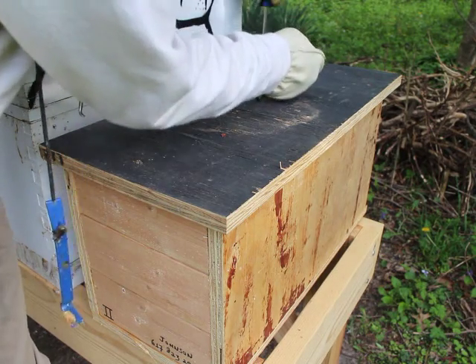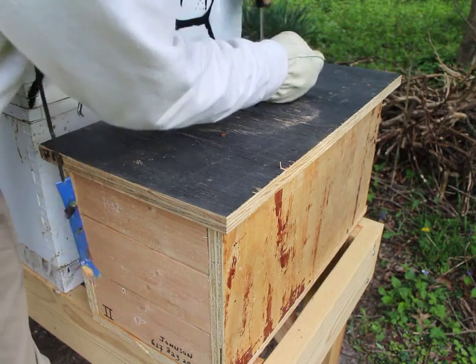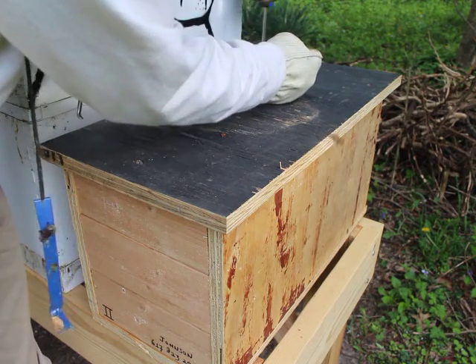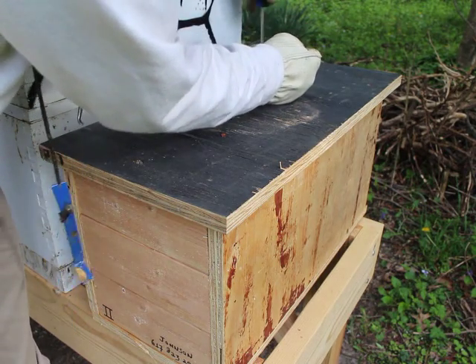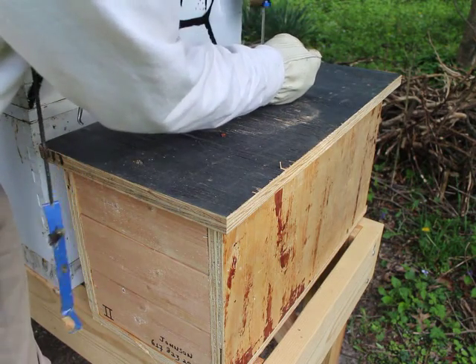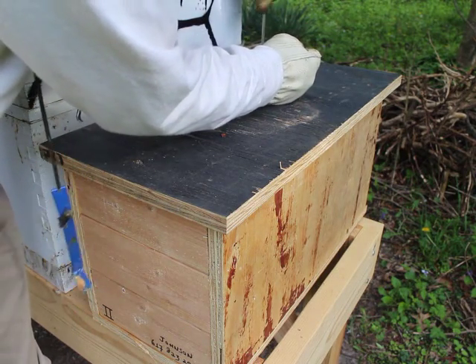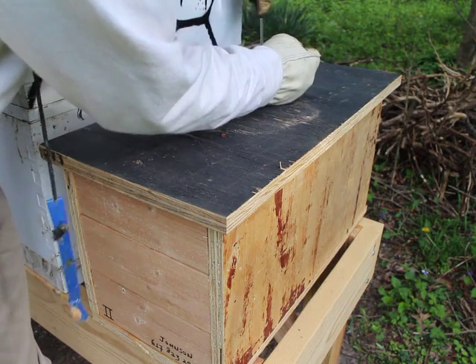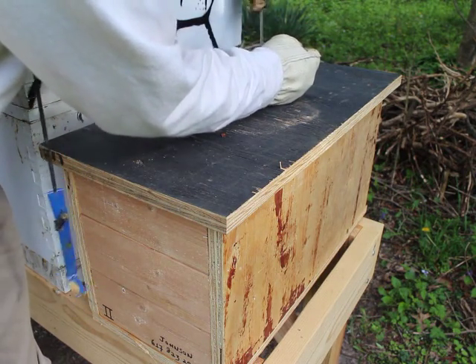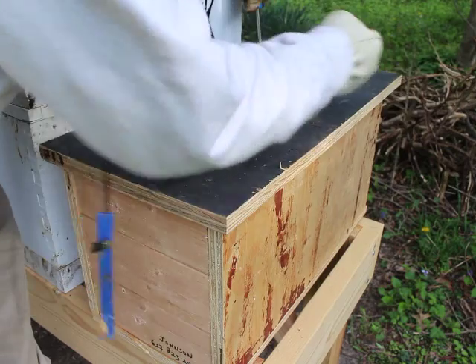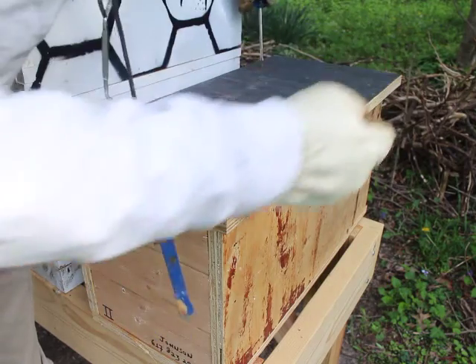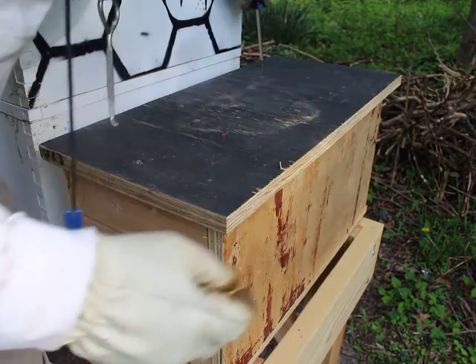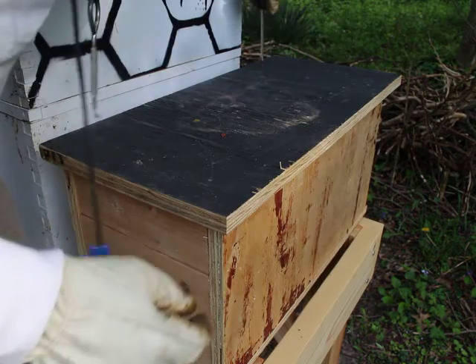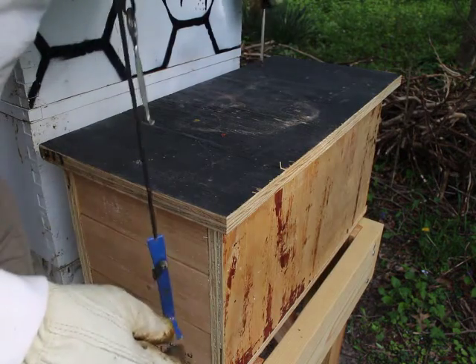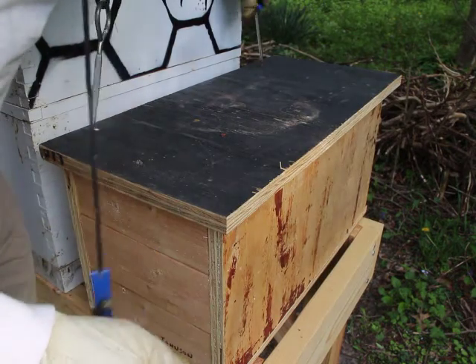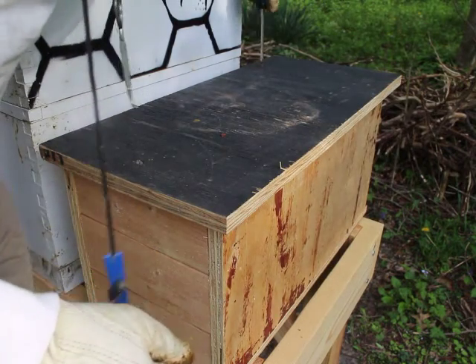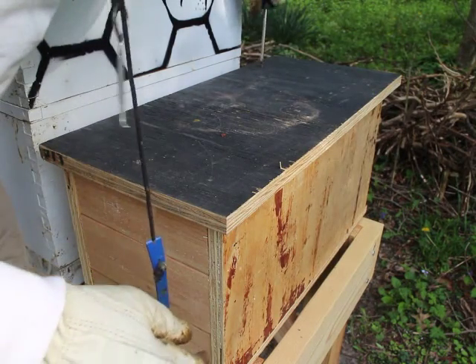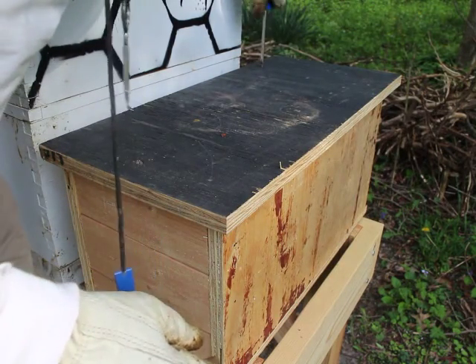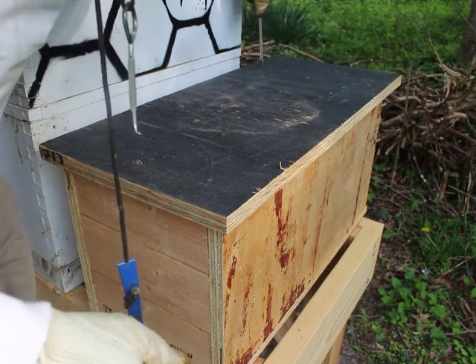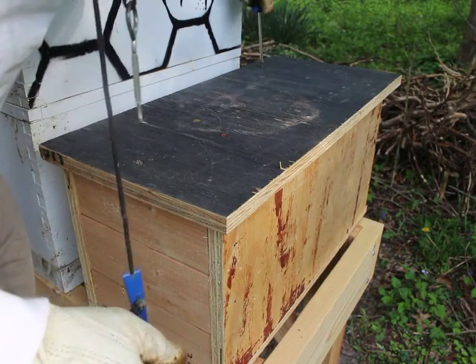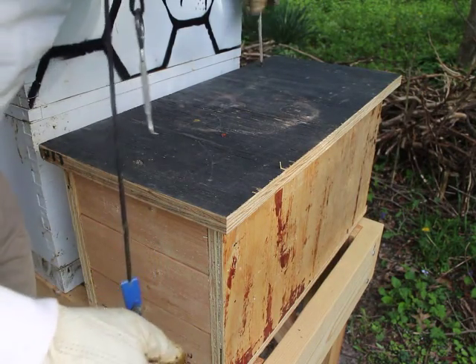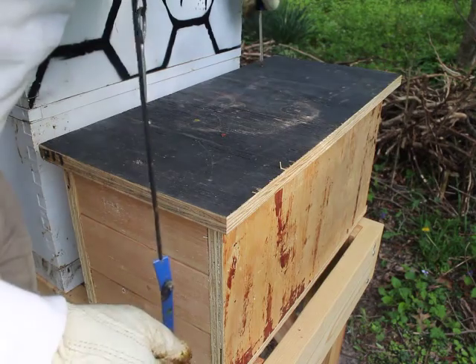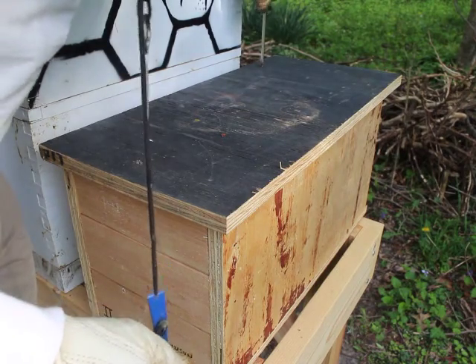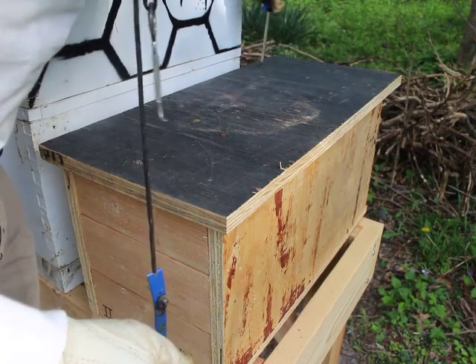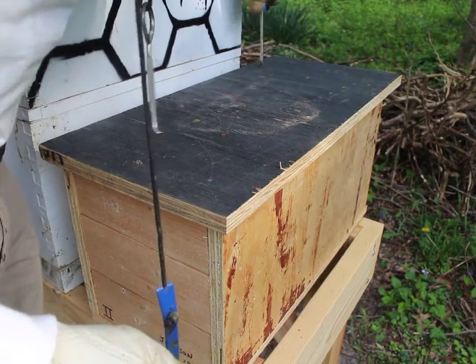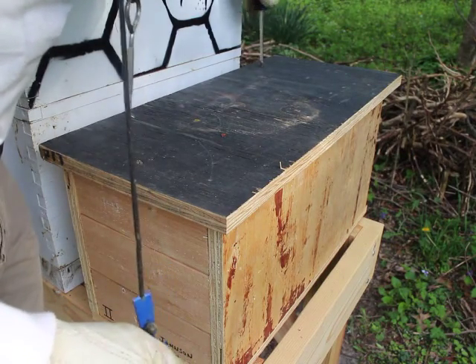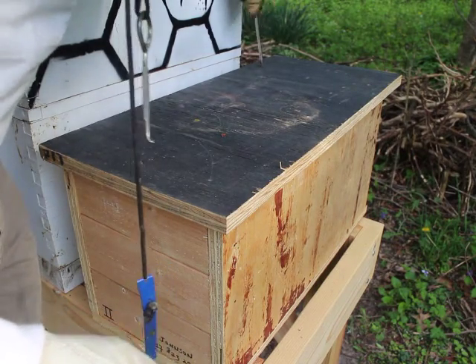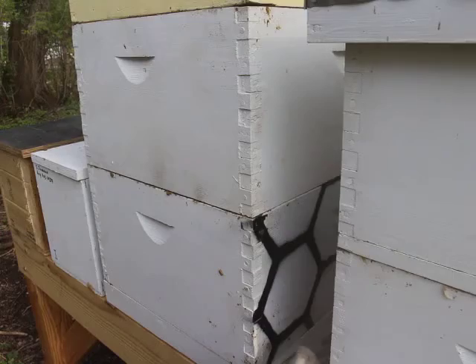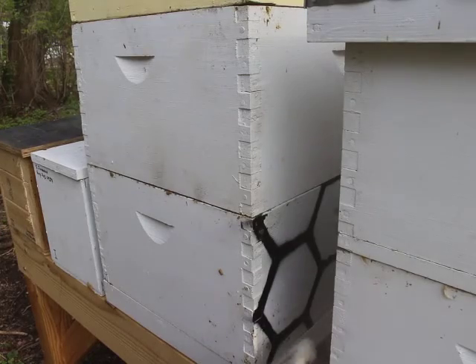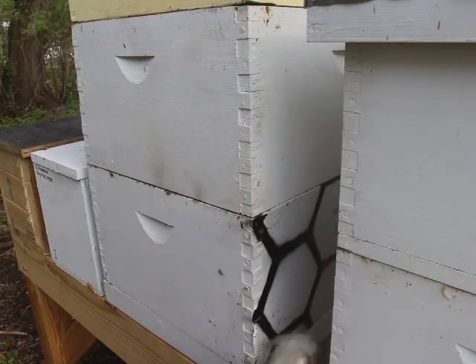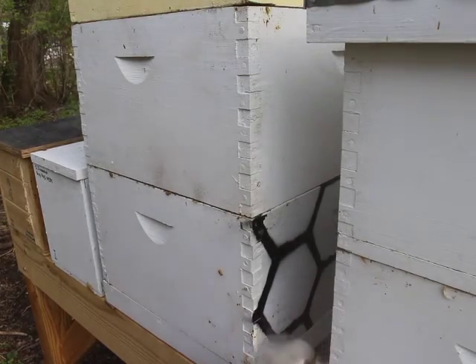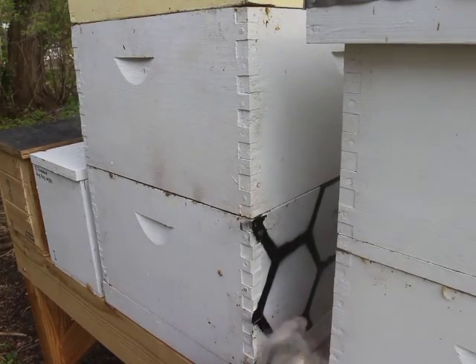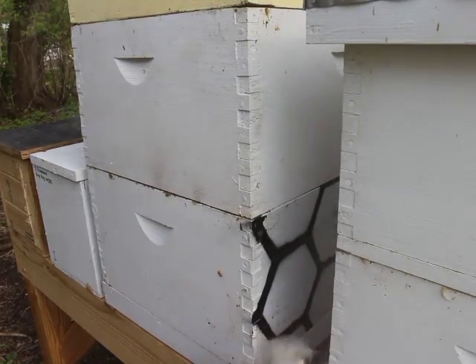I didn't show you the queen cell in there because I don't want to disturb it. This one is not happy that I'm in here — sorry. Alright, you can buzz at me. Now I'm going to go into this larger hive.